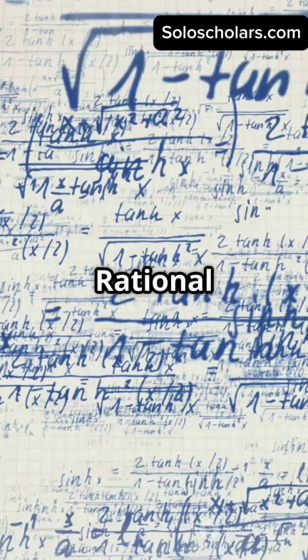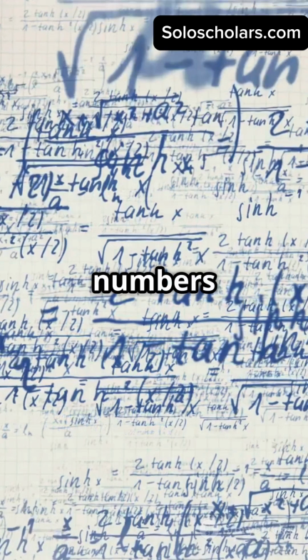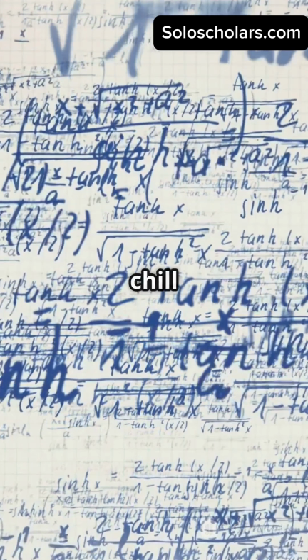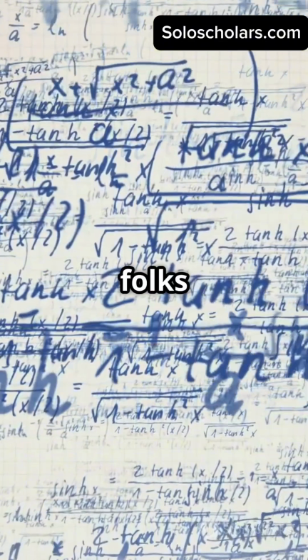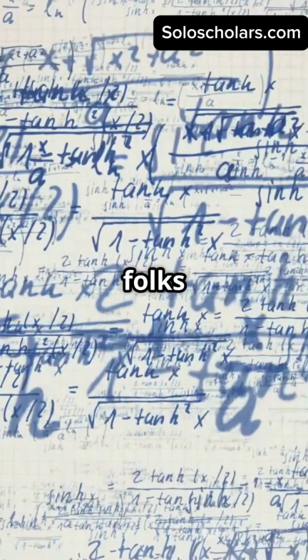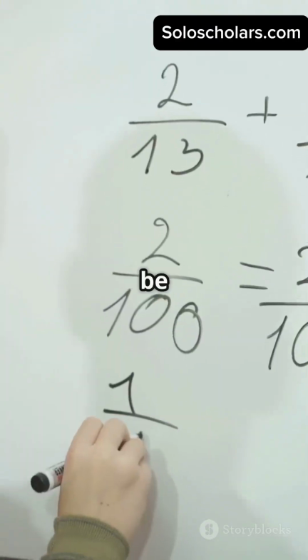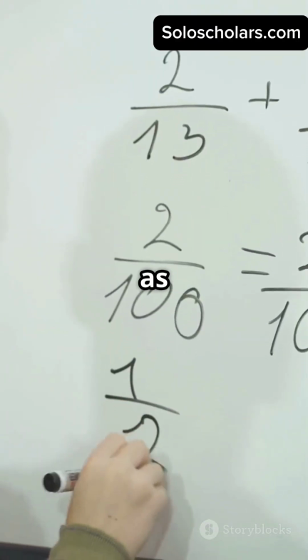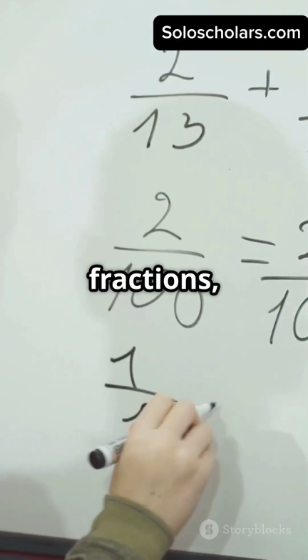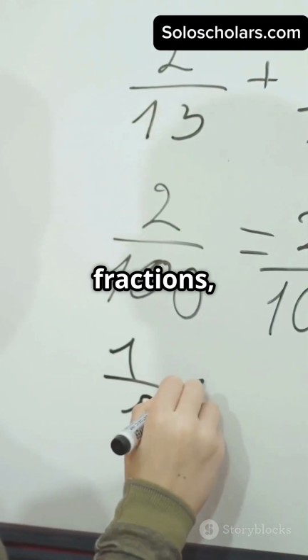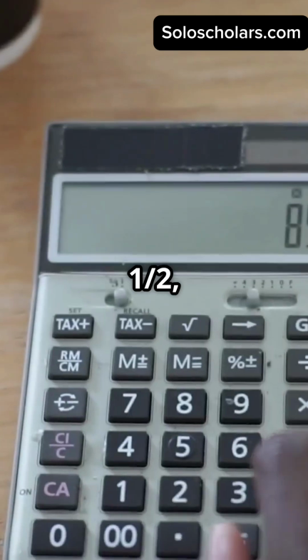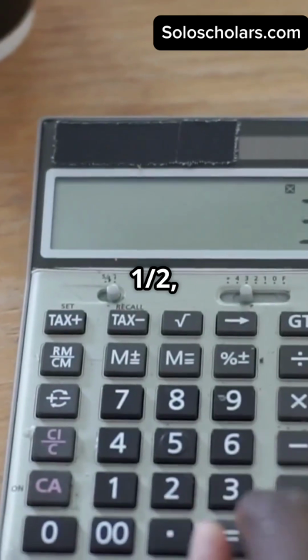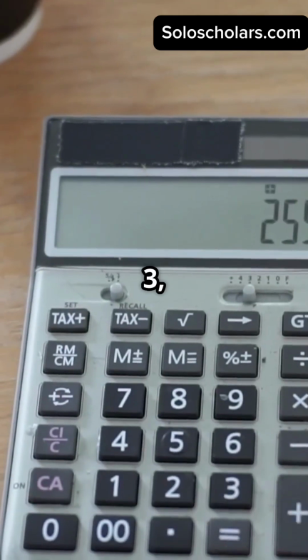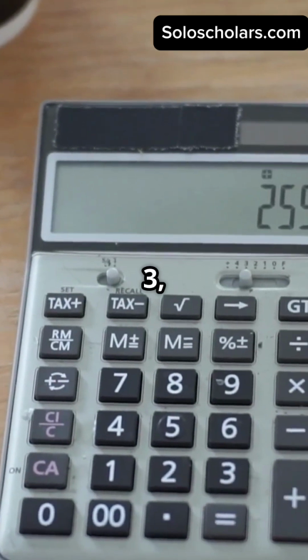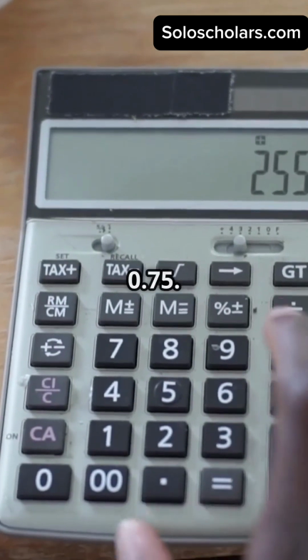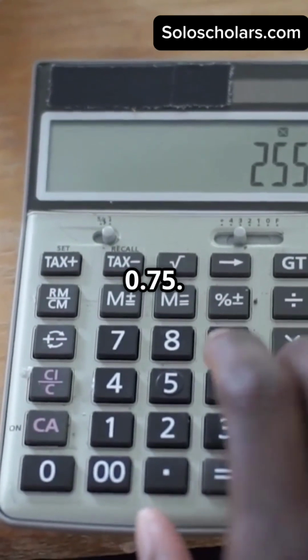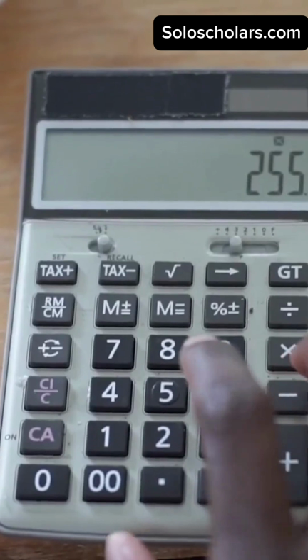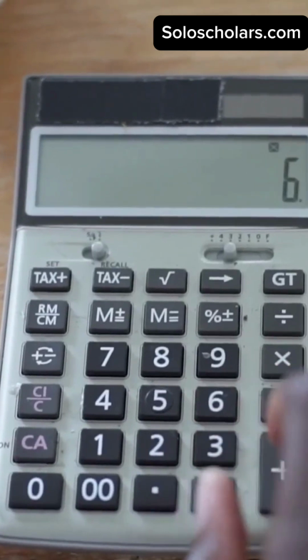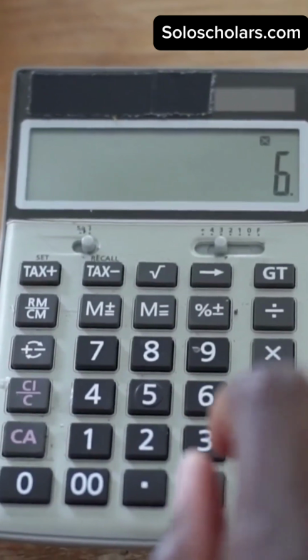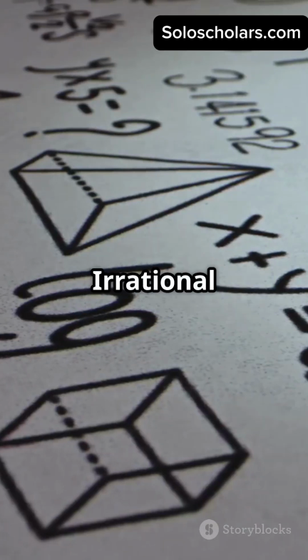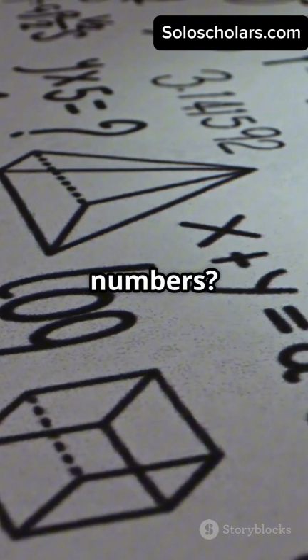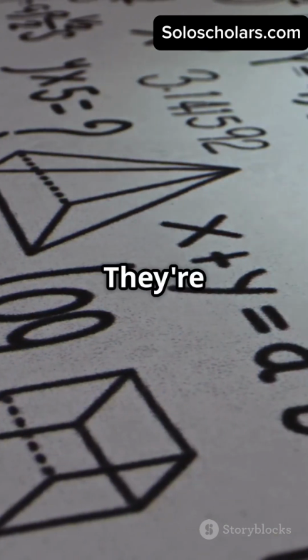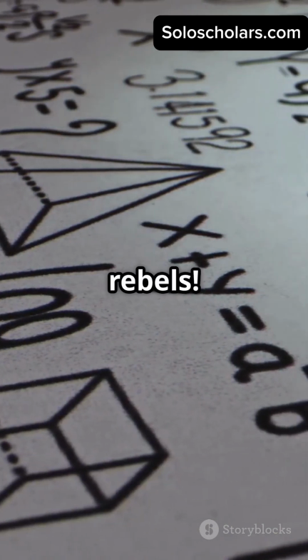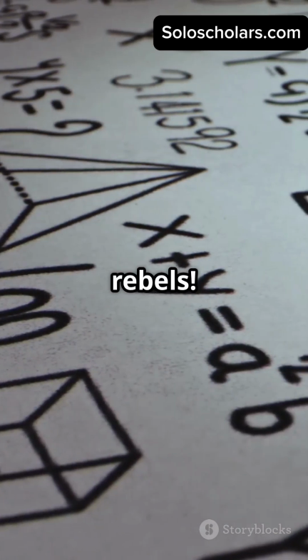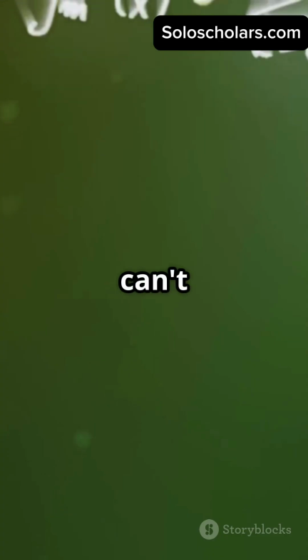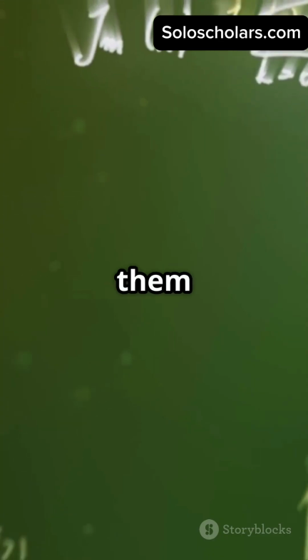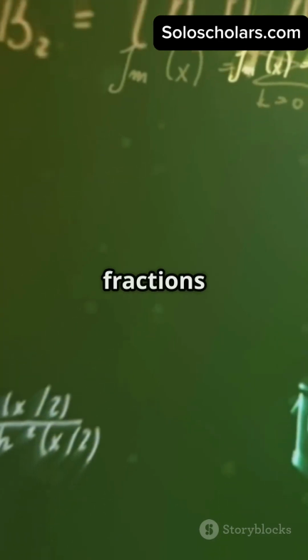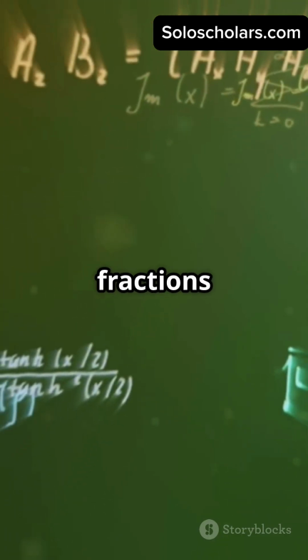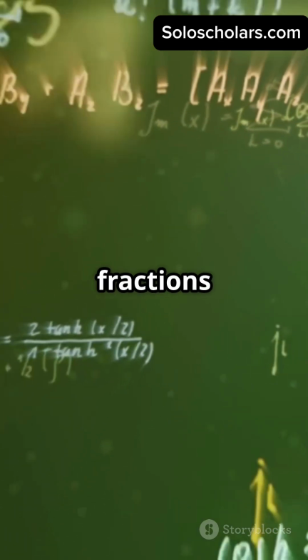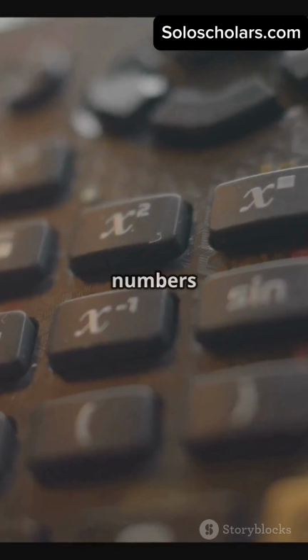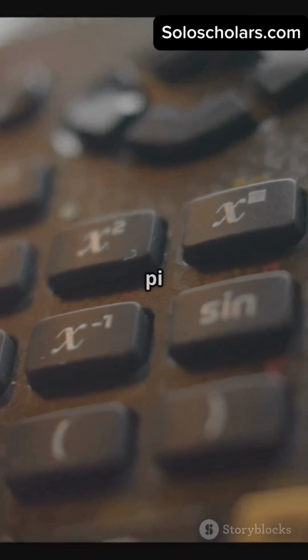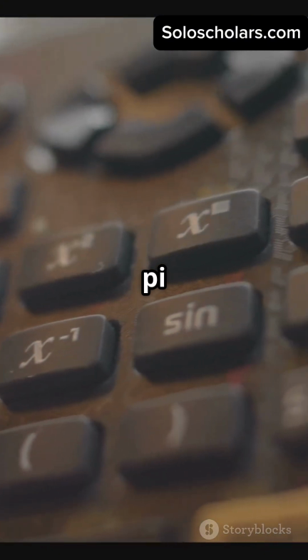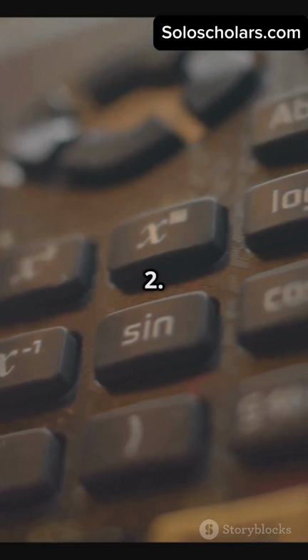Rational numbers are the chill folks — they can be written as neat fractions like one-half, three, or zero-point-seven-five. Irrational numbers? They're the rebels. You can't write them as simple fractions. Think of numbers like pi or root two.